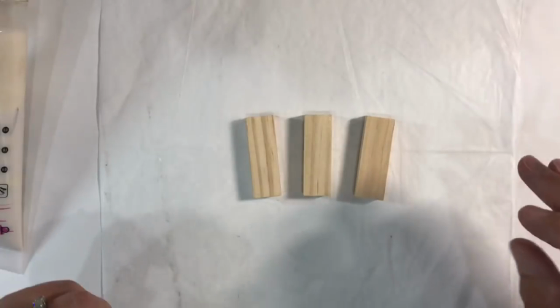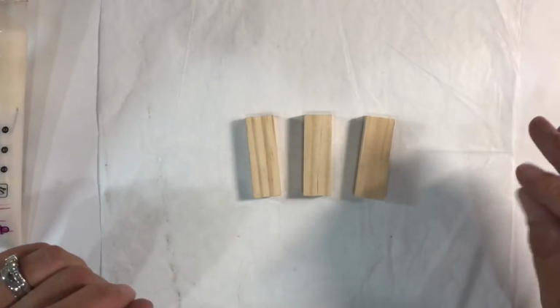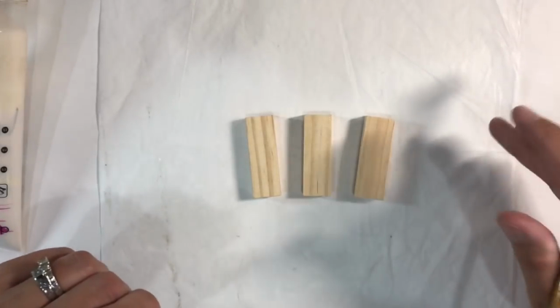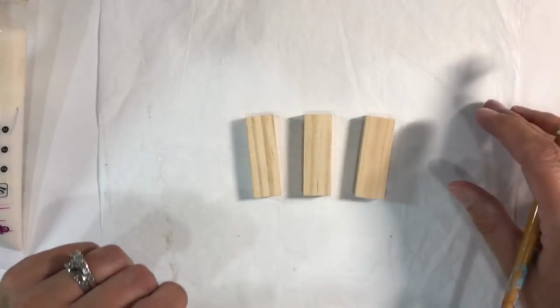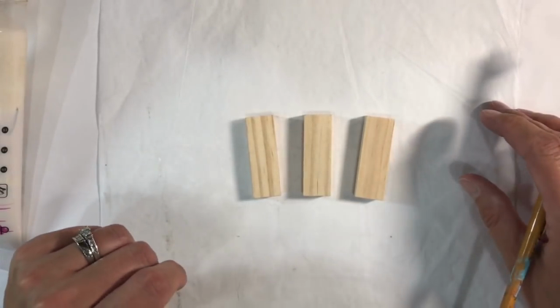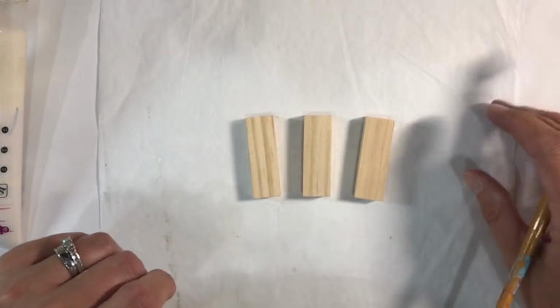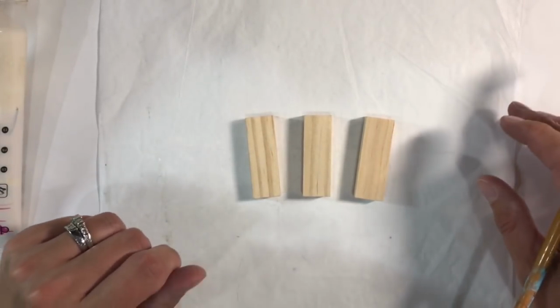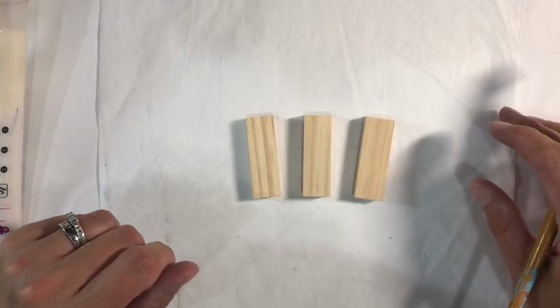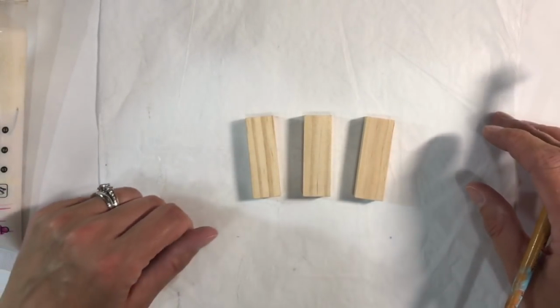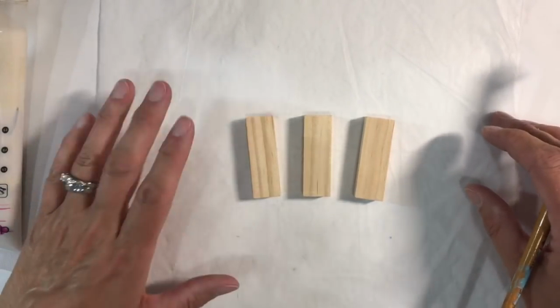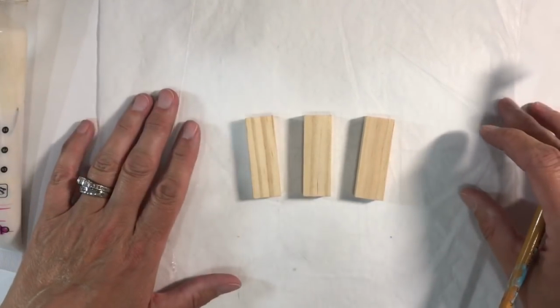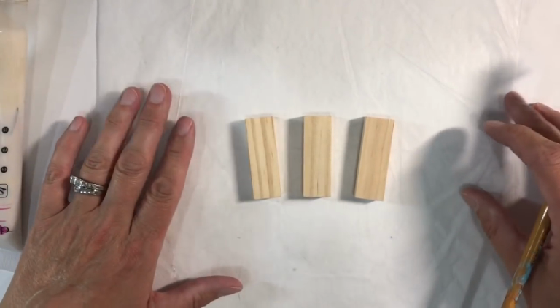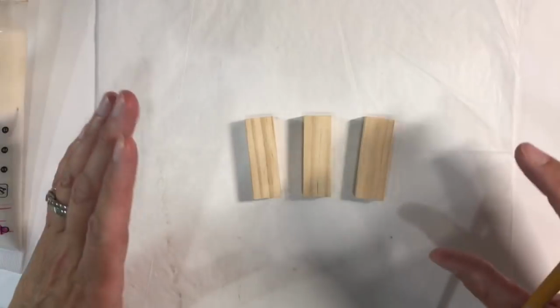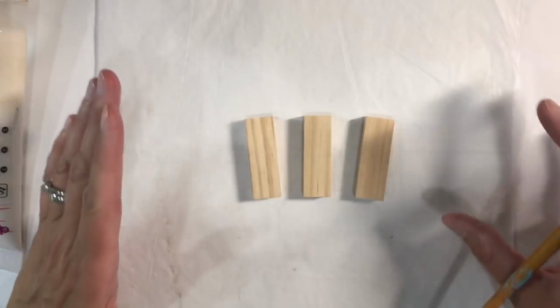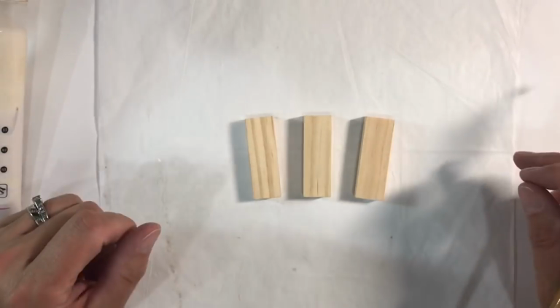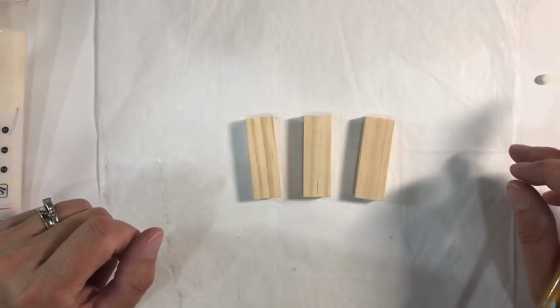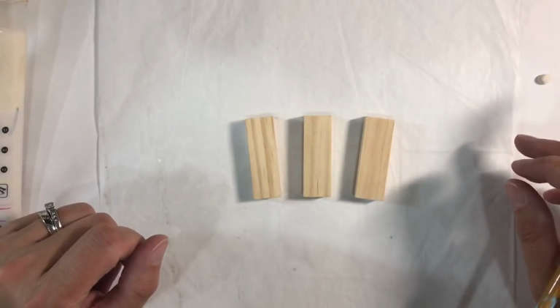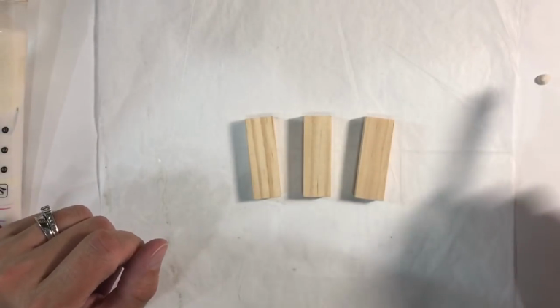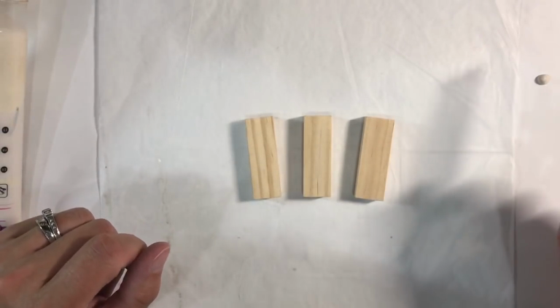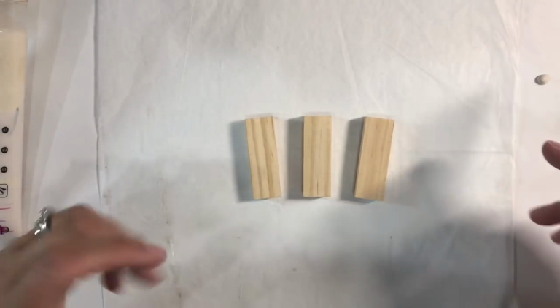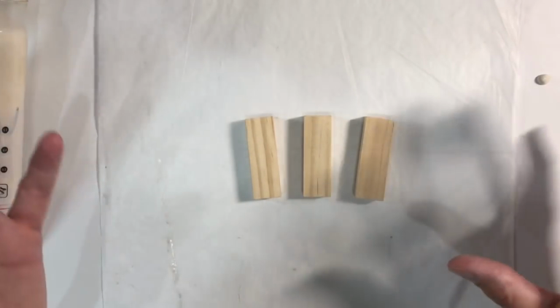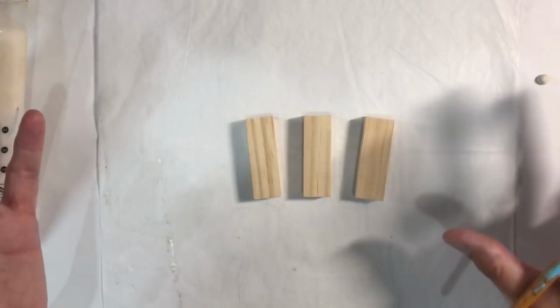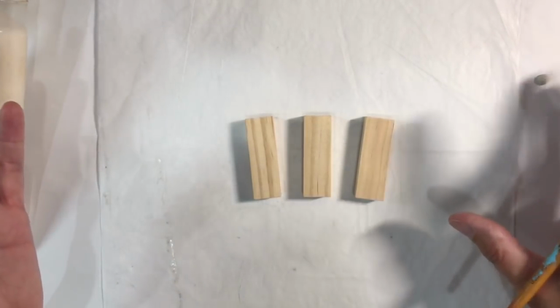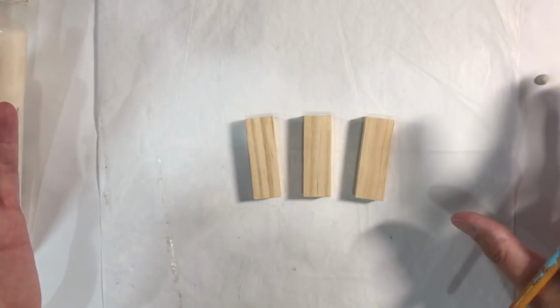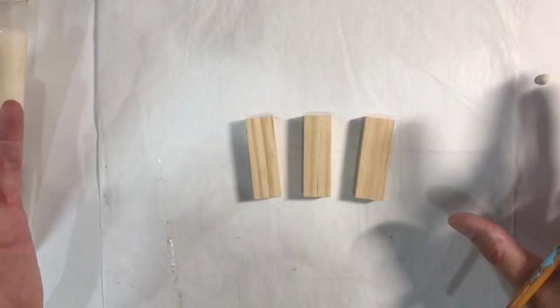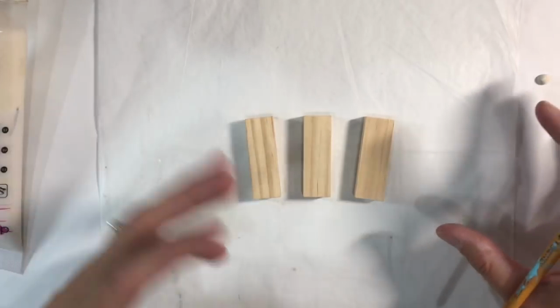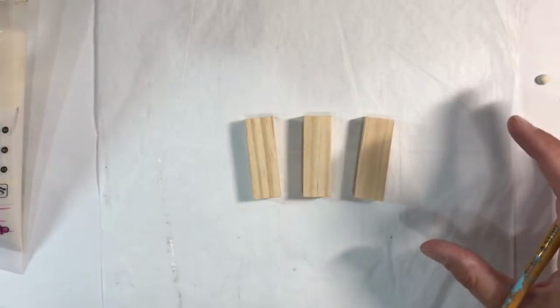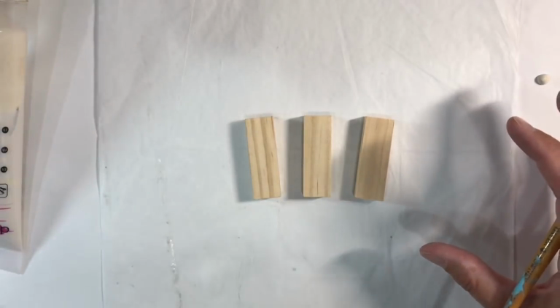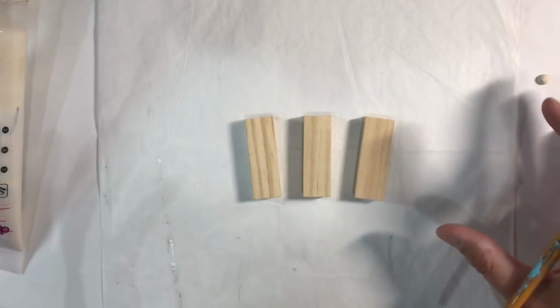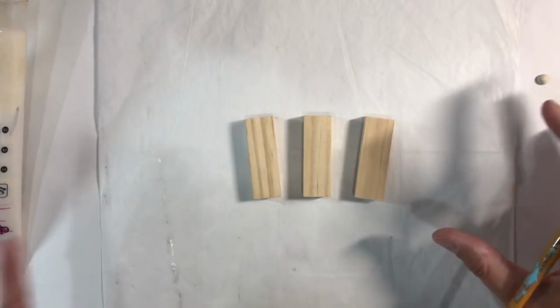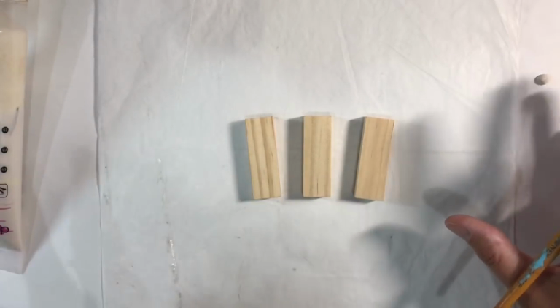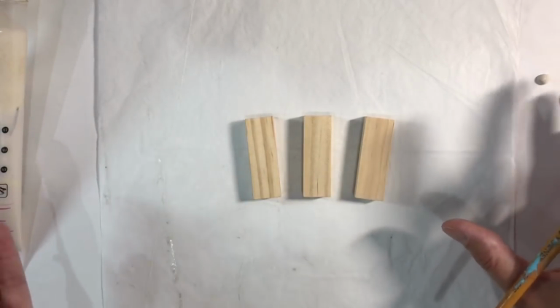Hello everyone, welcome to another episode of Nina Rybina's Art Journal Prompts and More. It's the final week of the Puzzled Prompt and of course it's a wild card this week, meaning that you can use puzzles in any way you like.